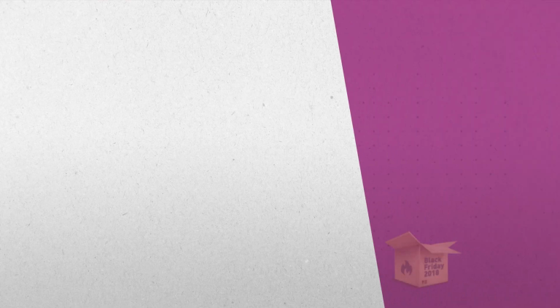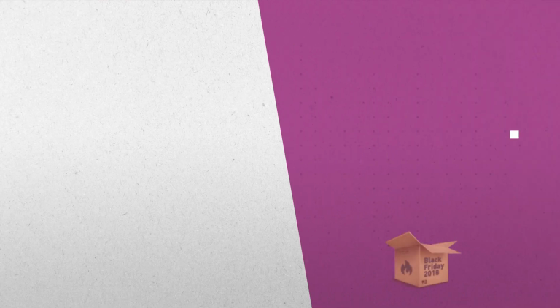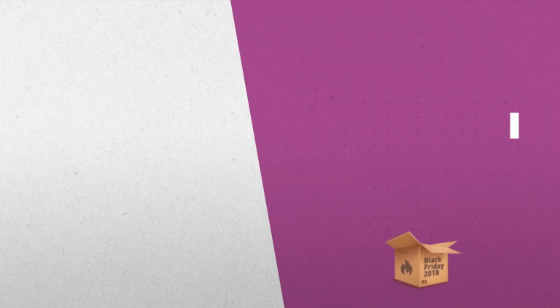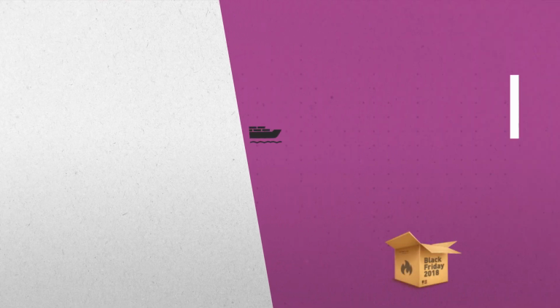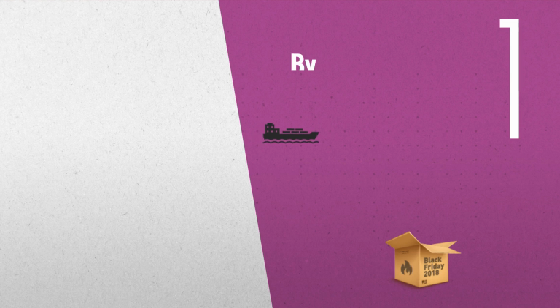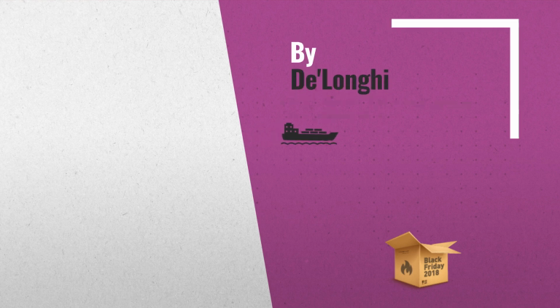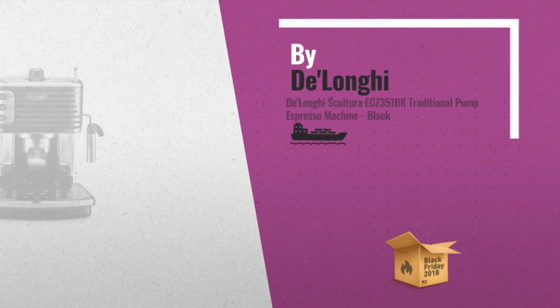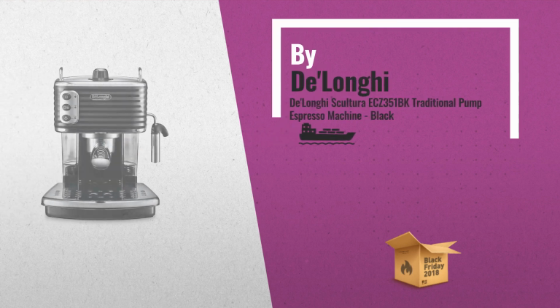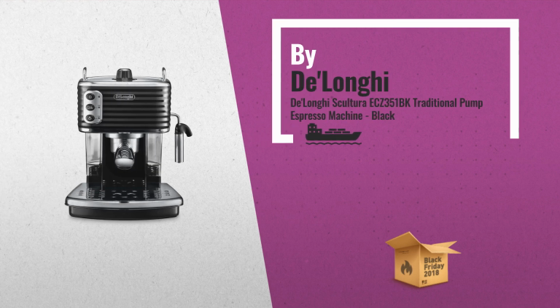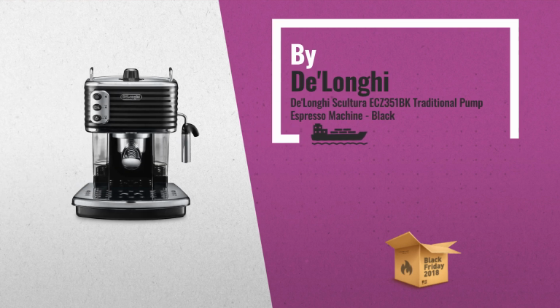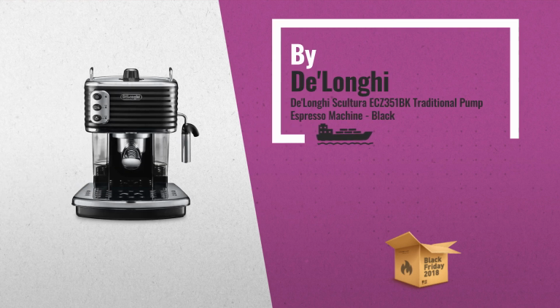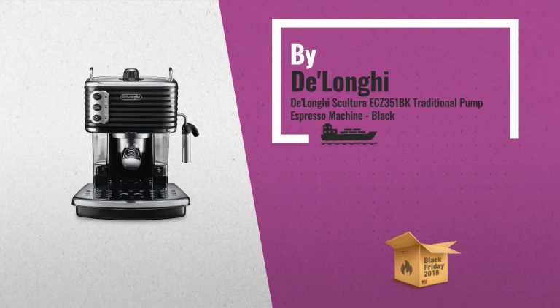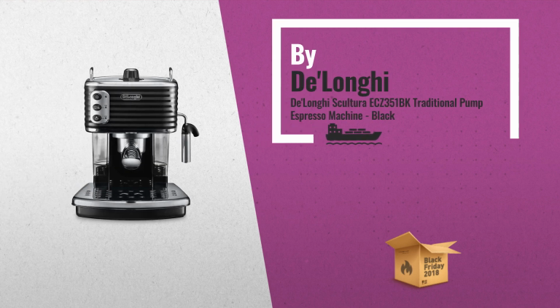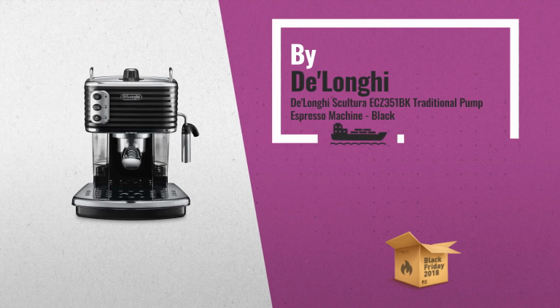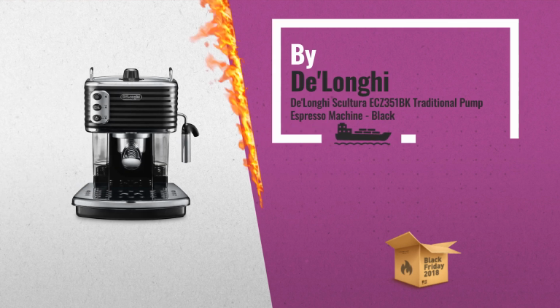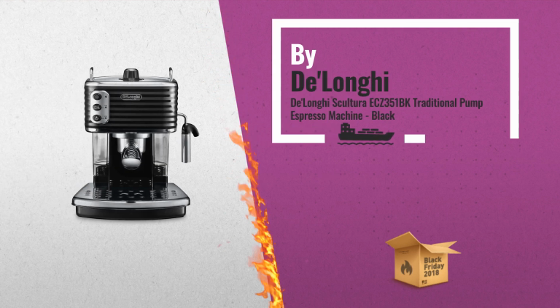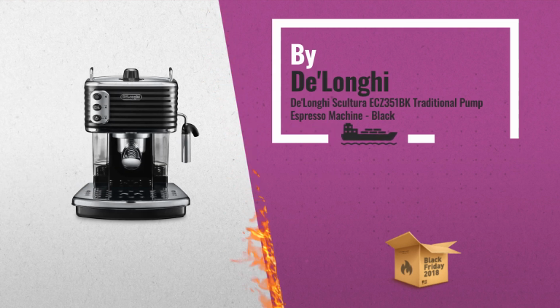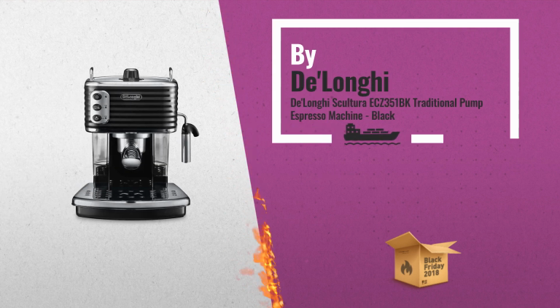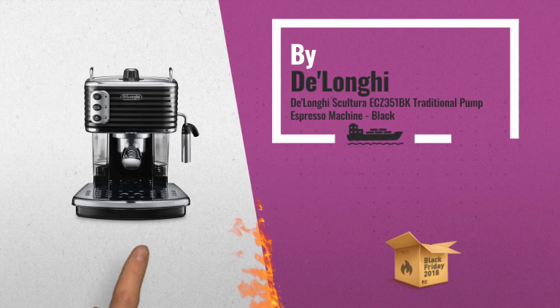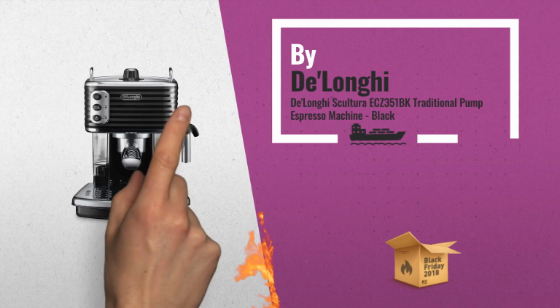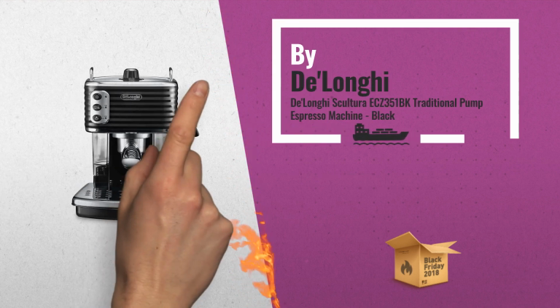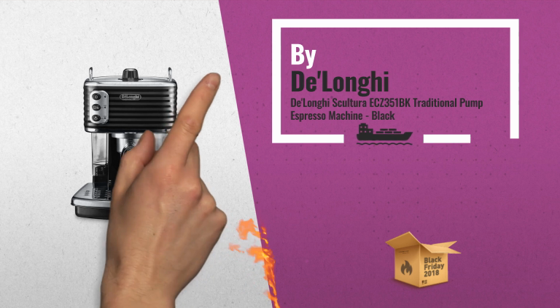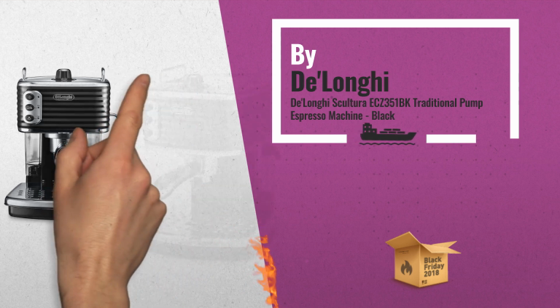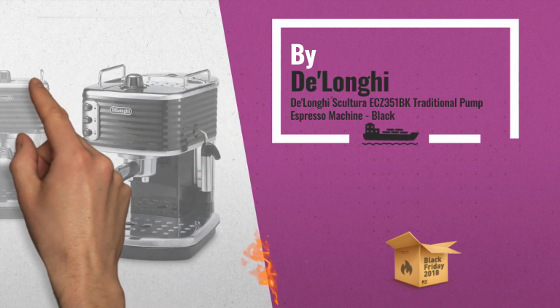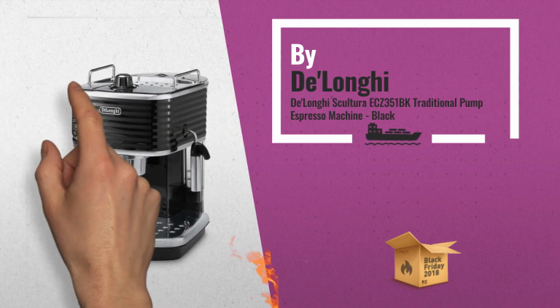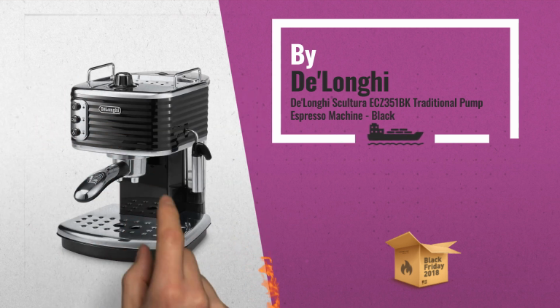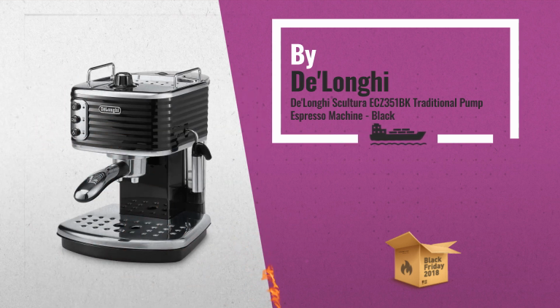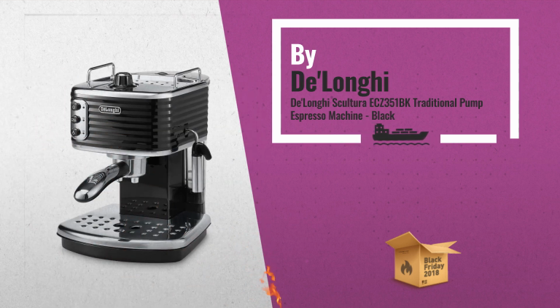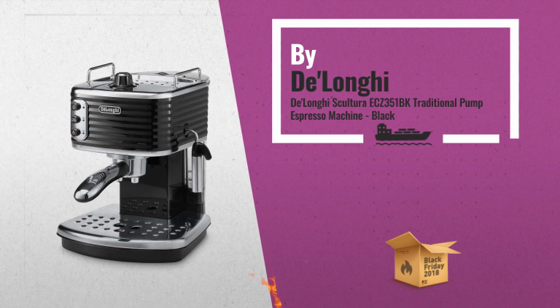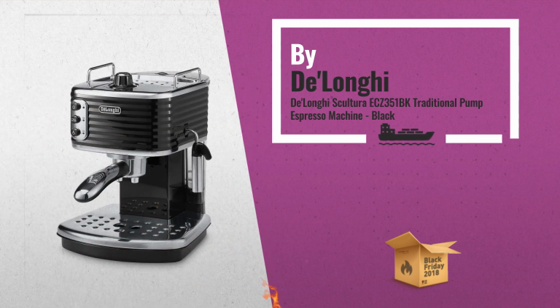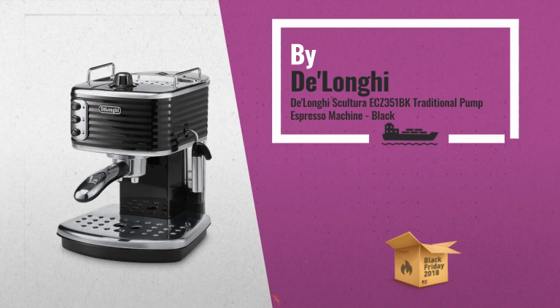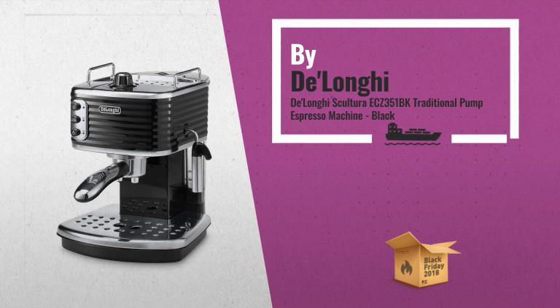Number 1: Rich Espressos and Silky Smooth Lattes, made just how you like them, with the Delonghi Sculptura Coffee Machine, by Delonghi.